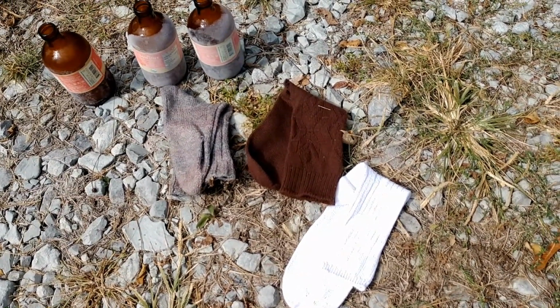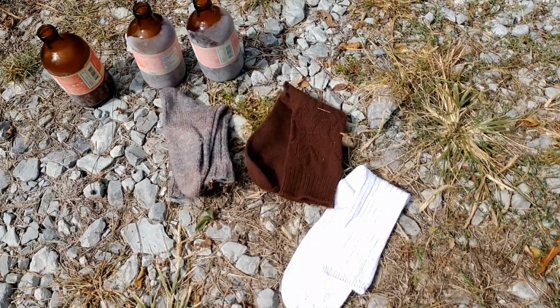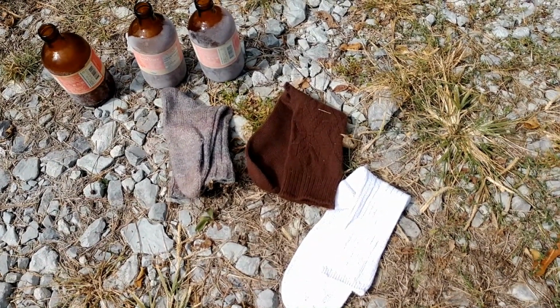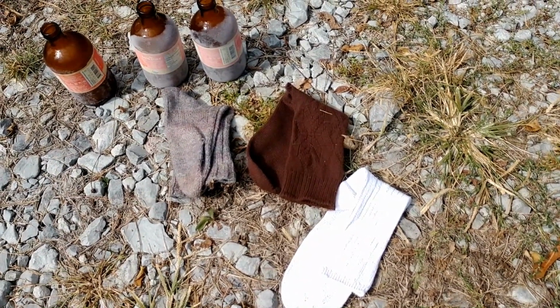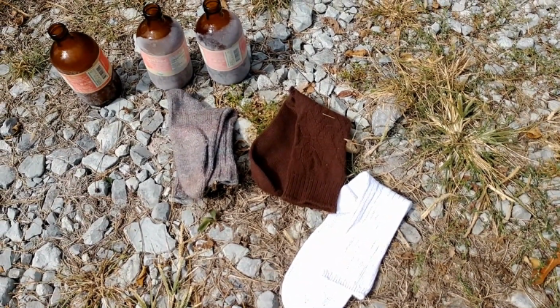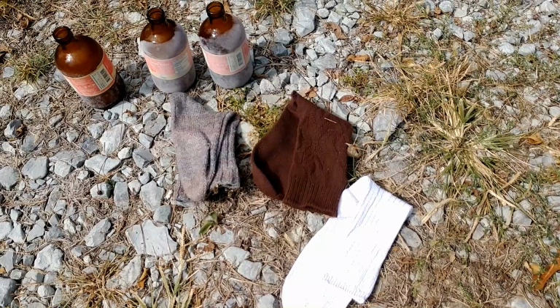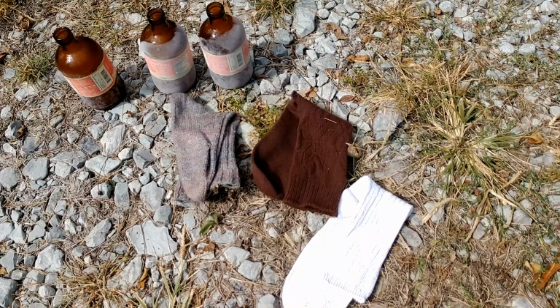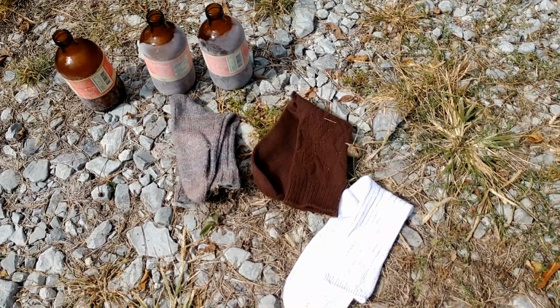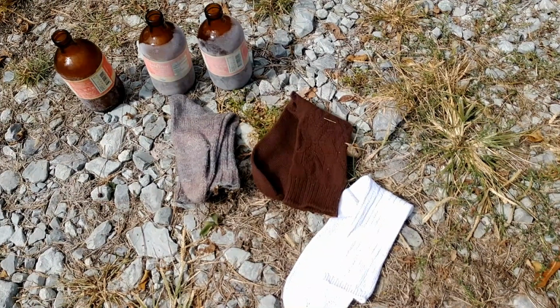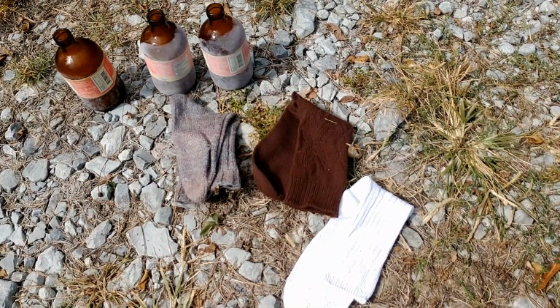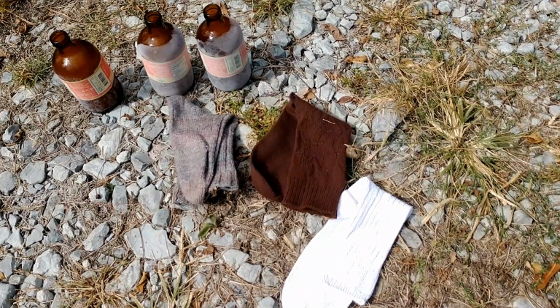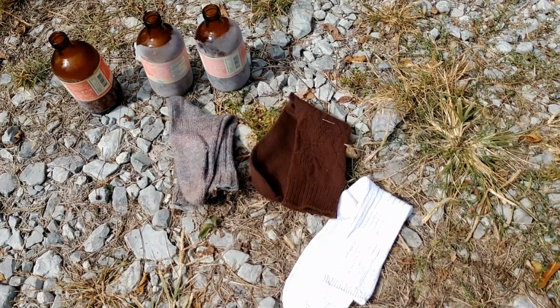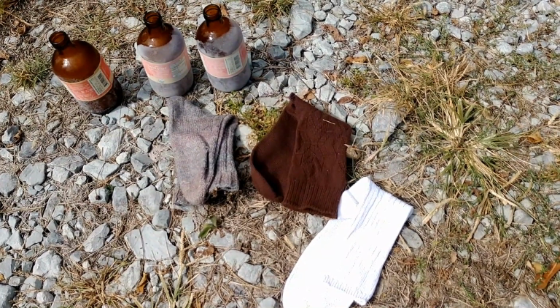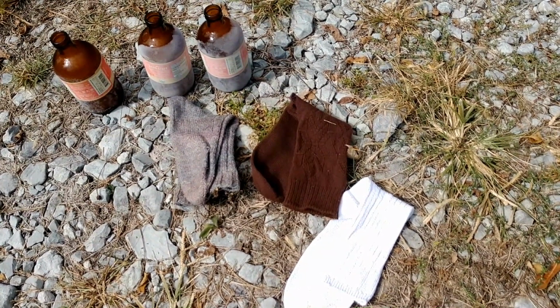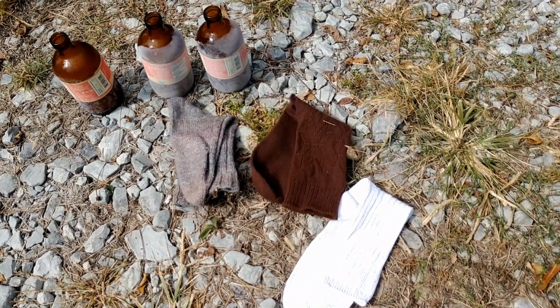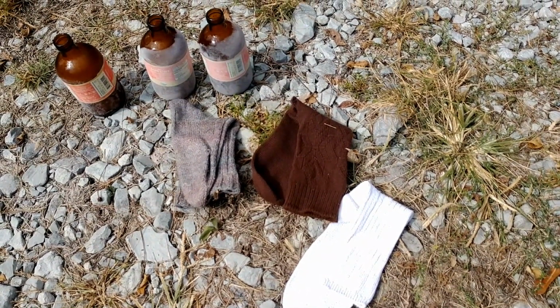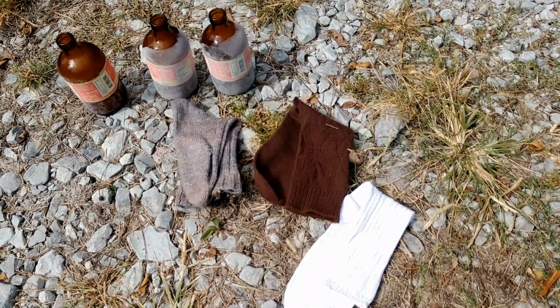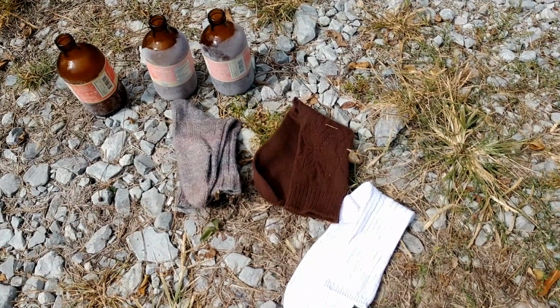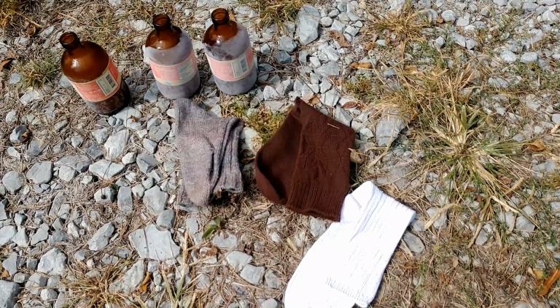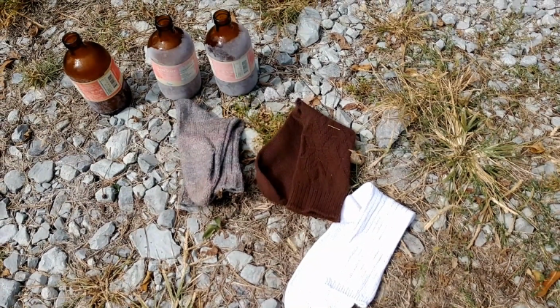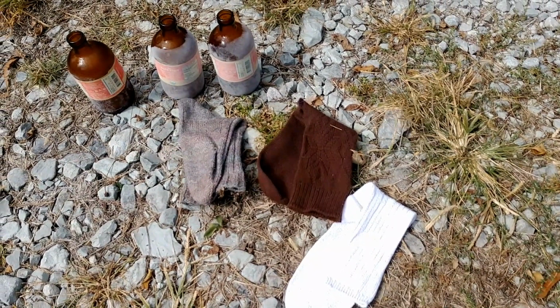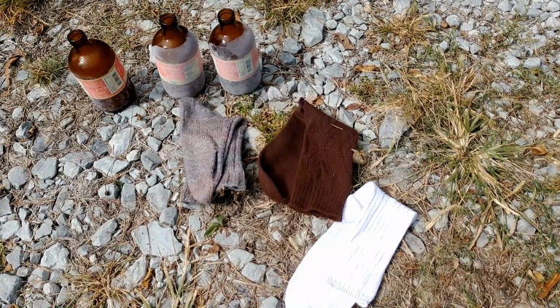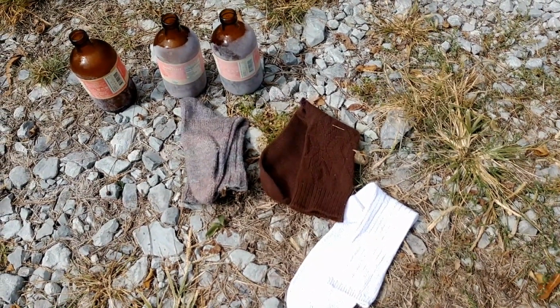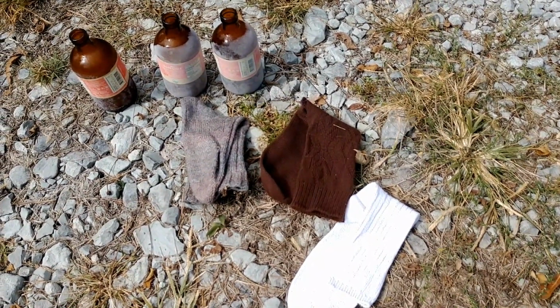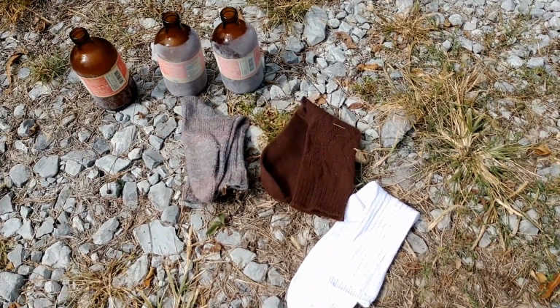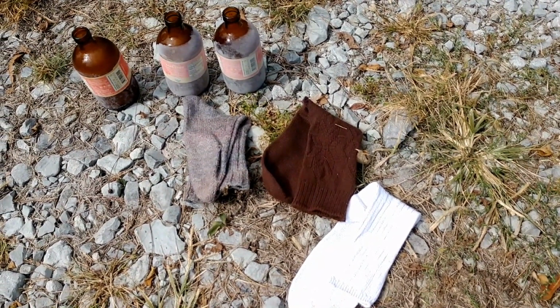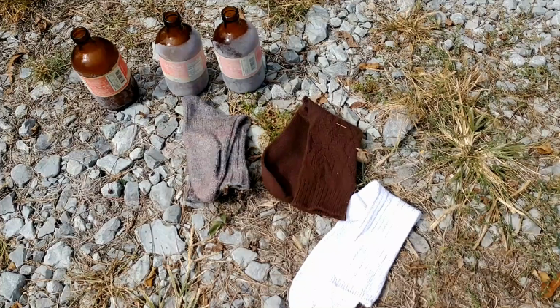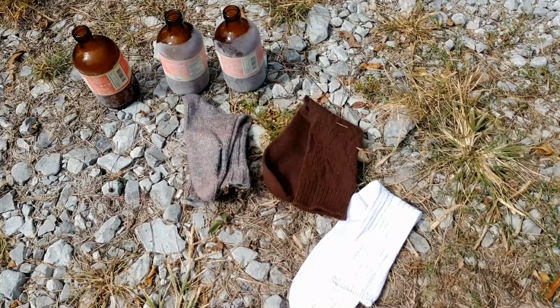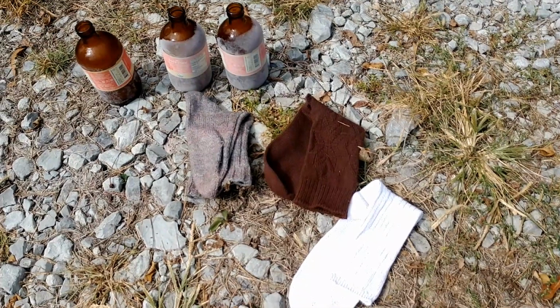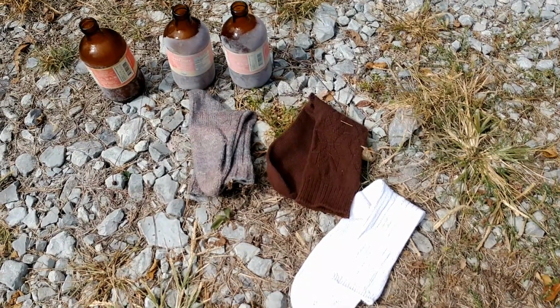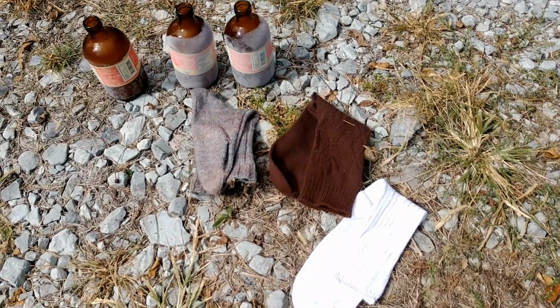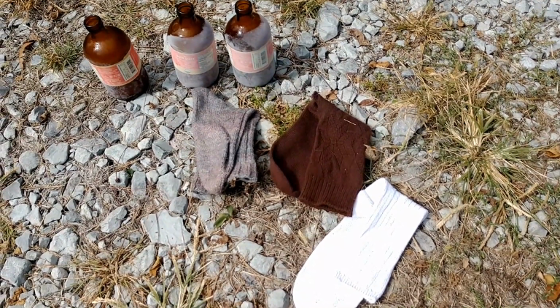So I'm going to do an experiment. I have three bottles of frozen water — ice — that I'm going to put in each sock, then sit them here in the sun for a few hours and test them when I get back. Let me get them set up and I'll be right back.